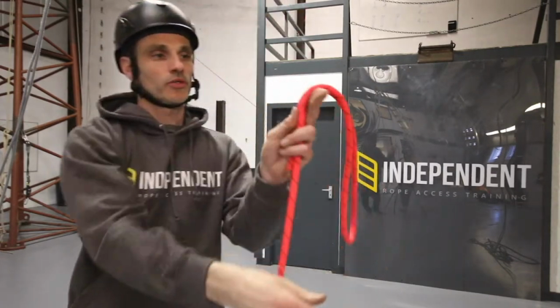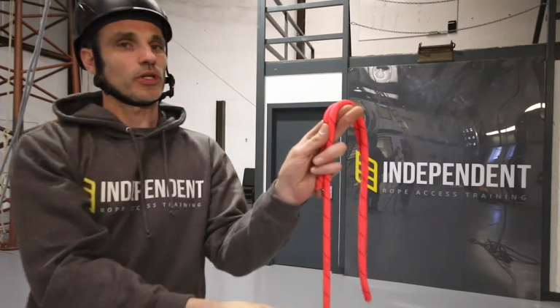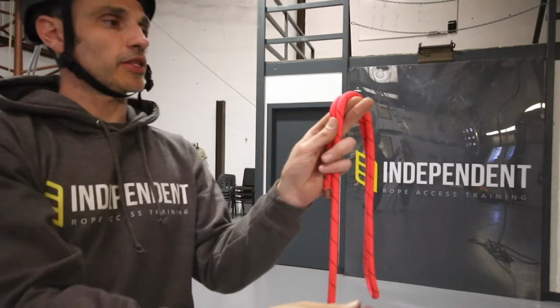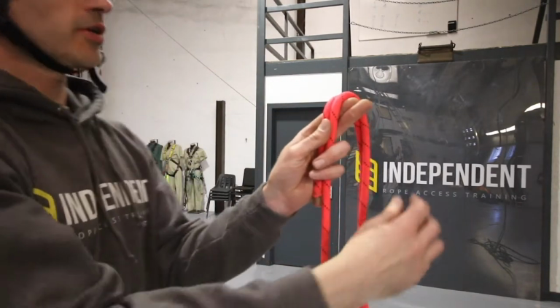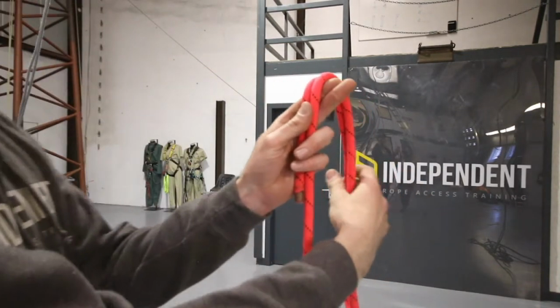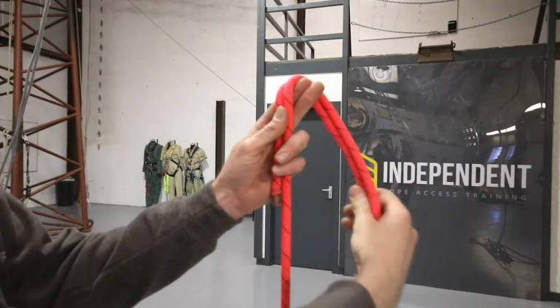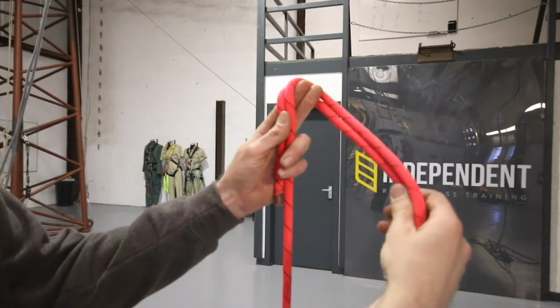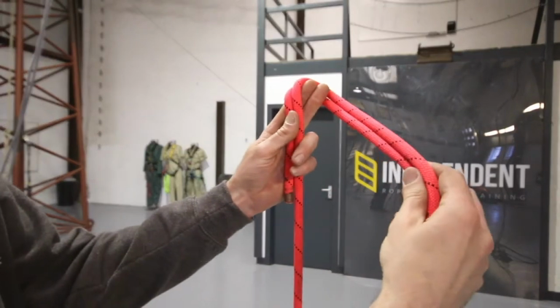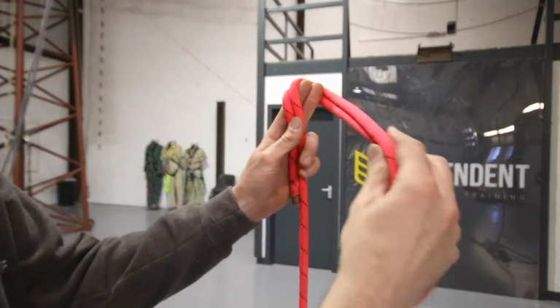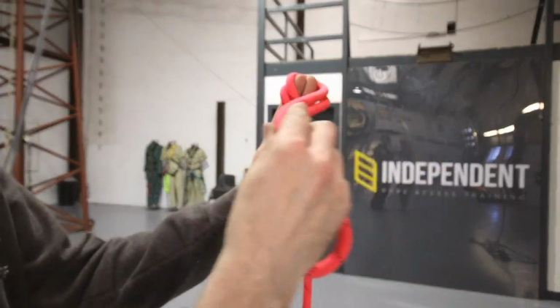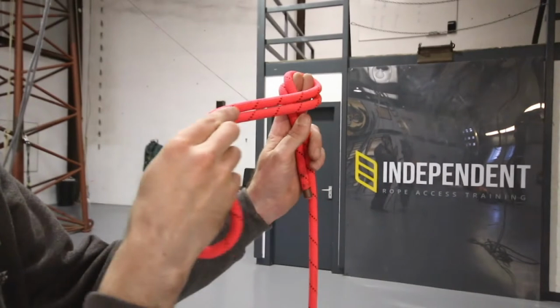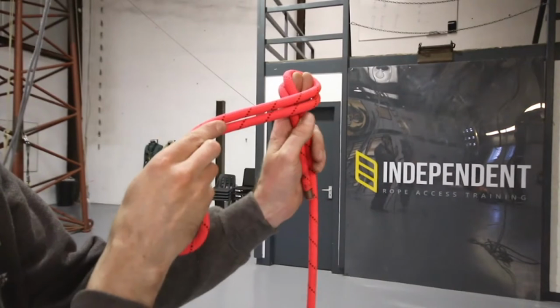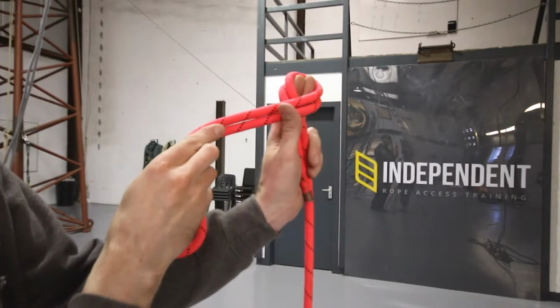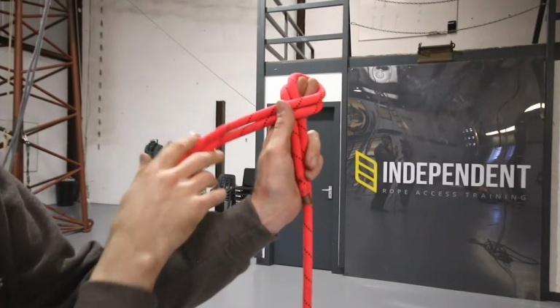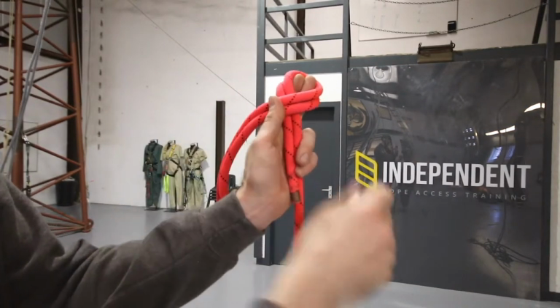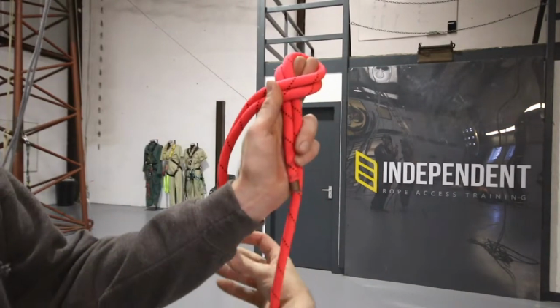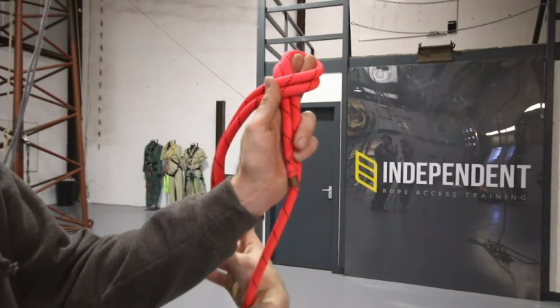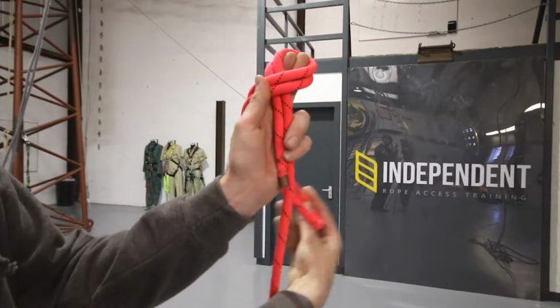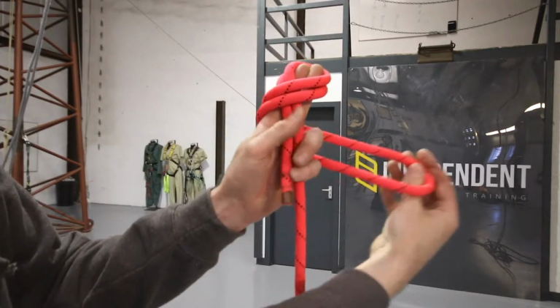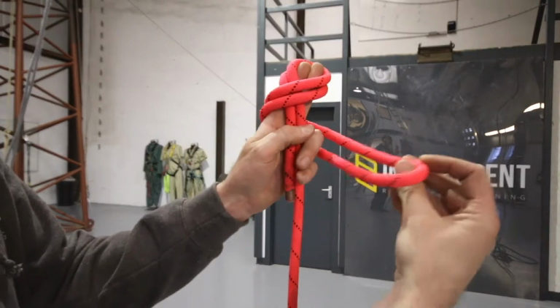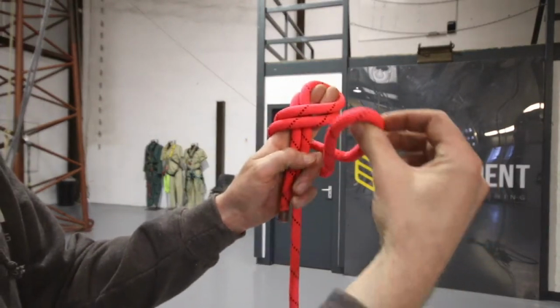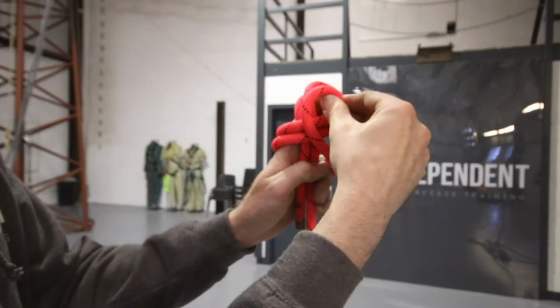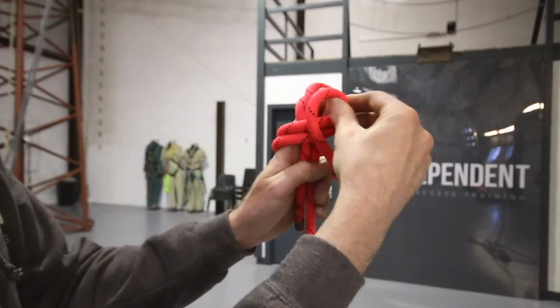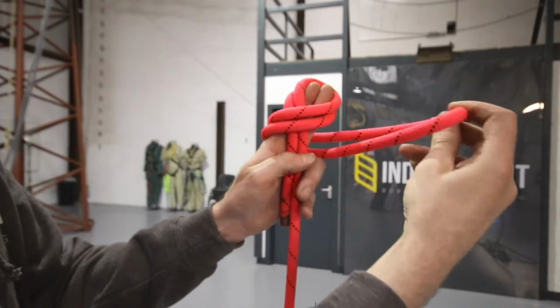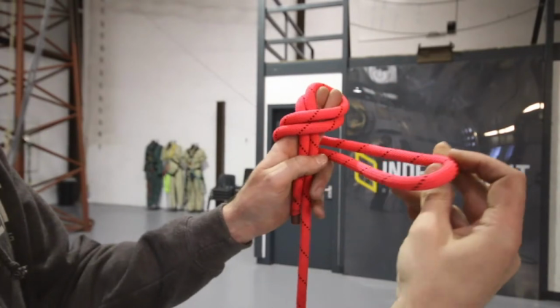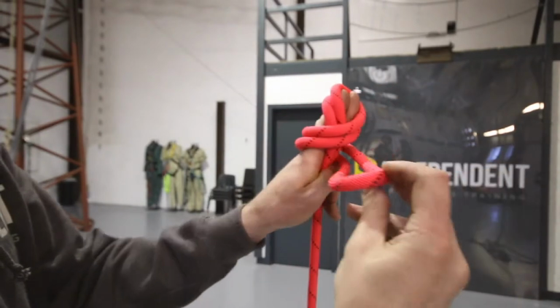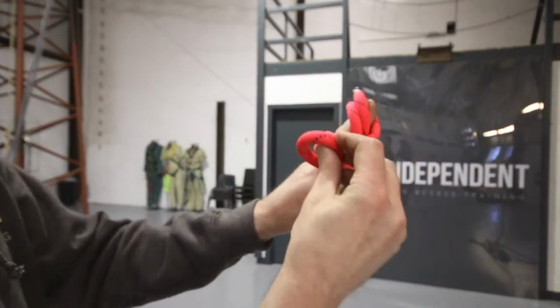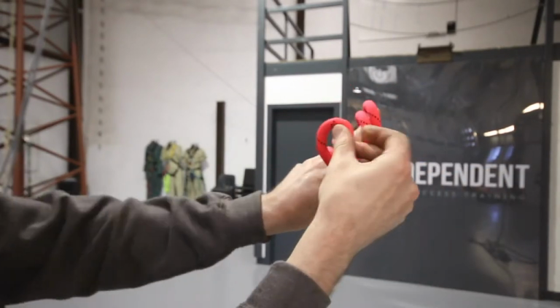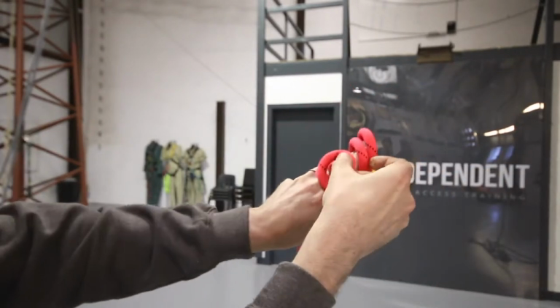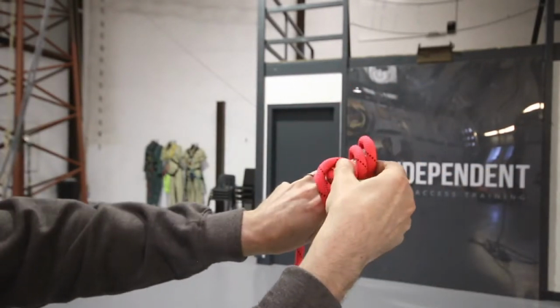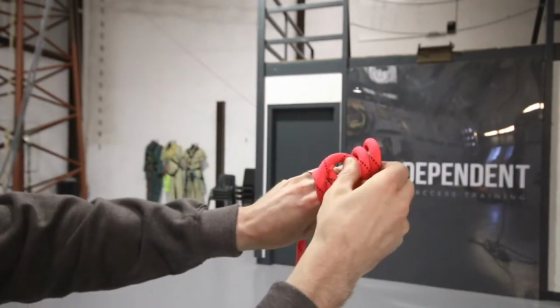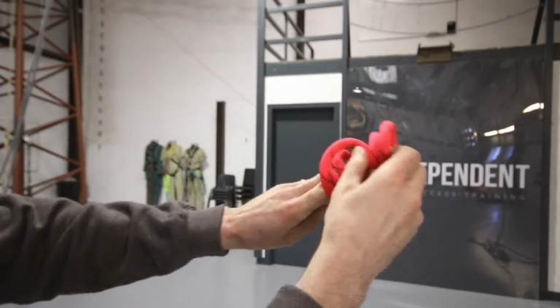We're going to take the ropes round the back of your fingers, cross it at the front, and where we came round and went through from here to get the eight, we're going to go round to the back and up through here.